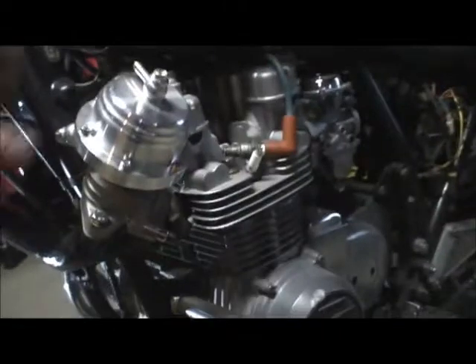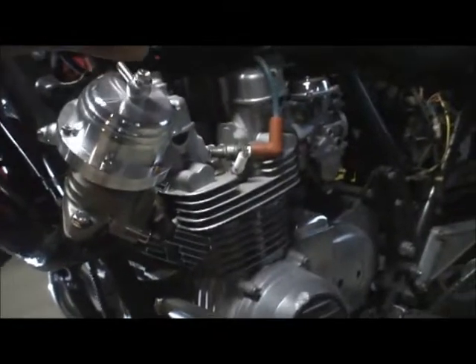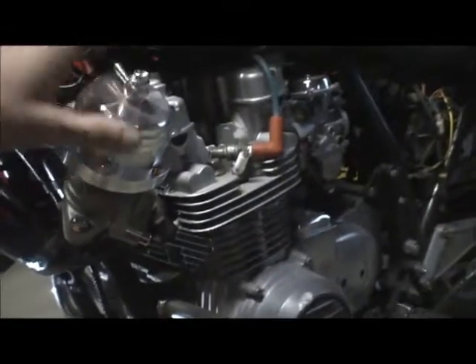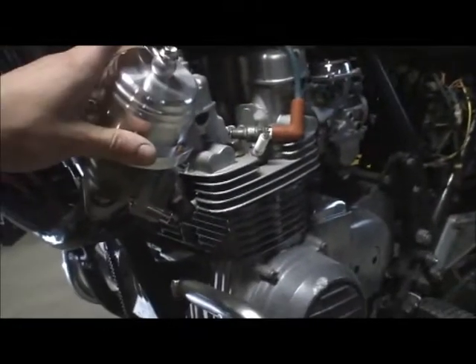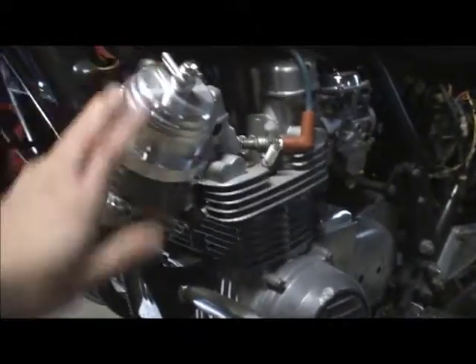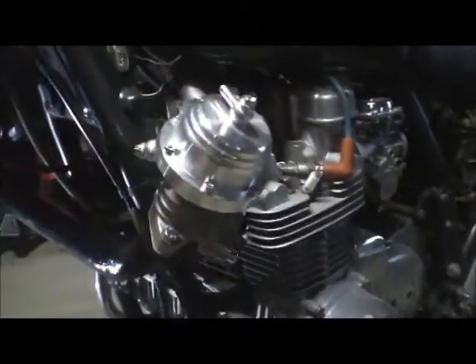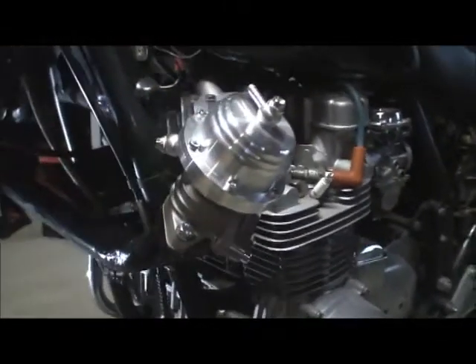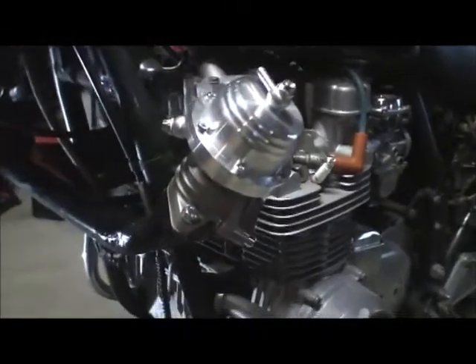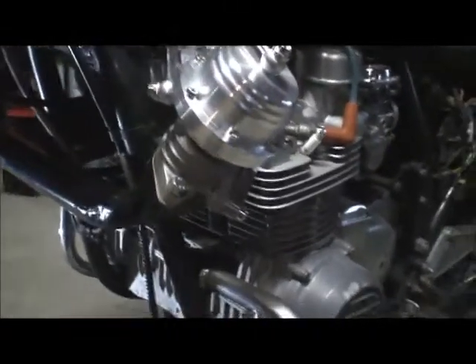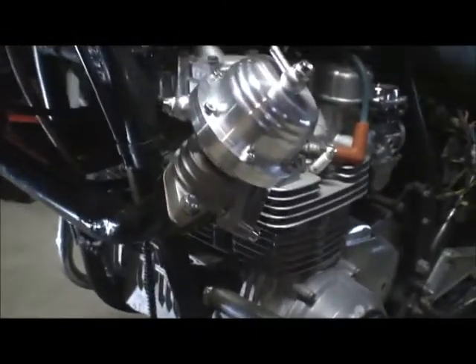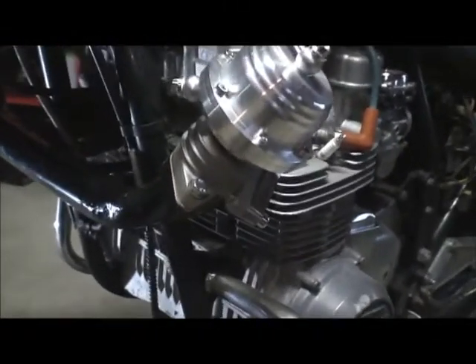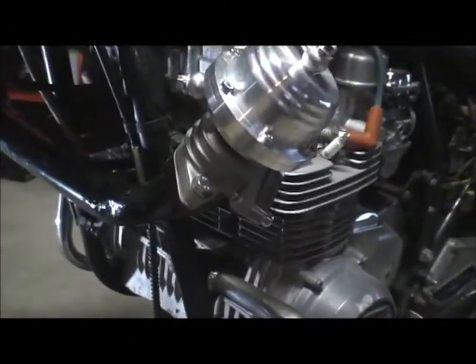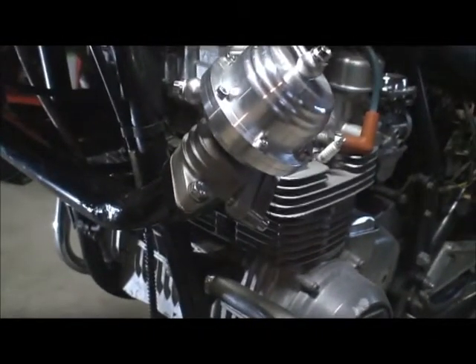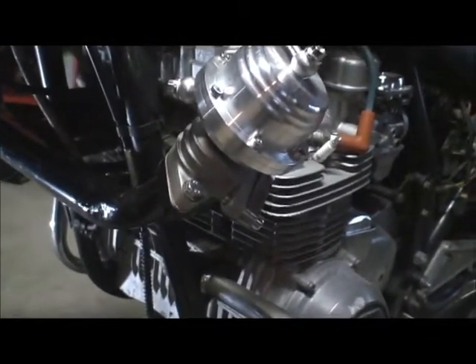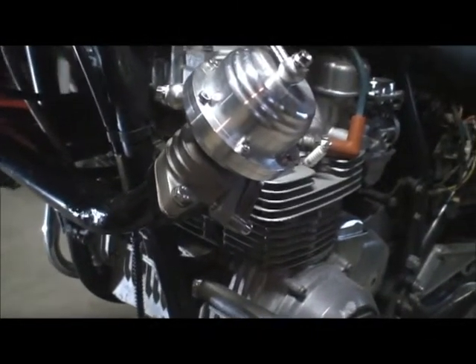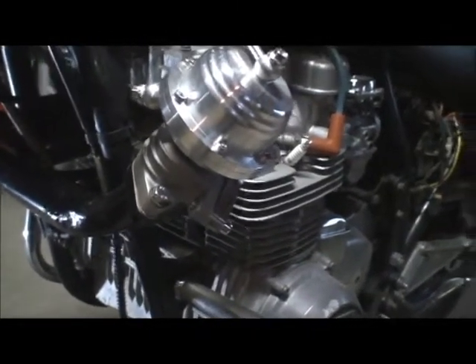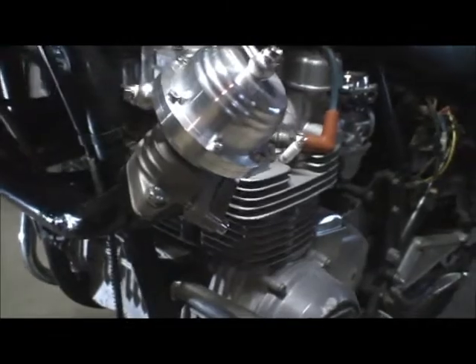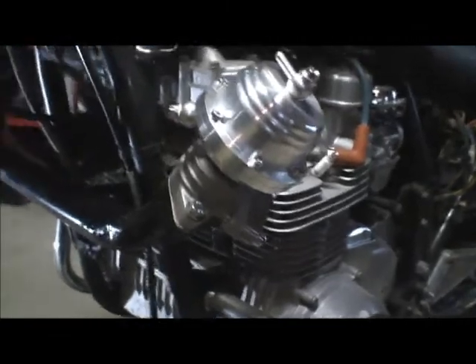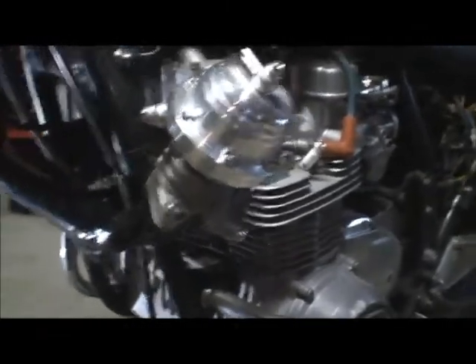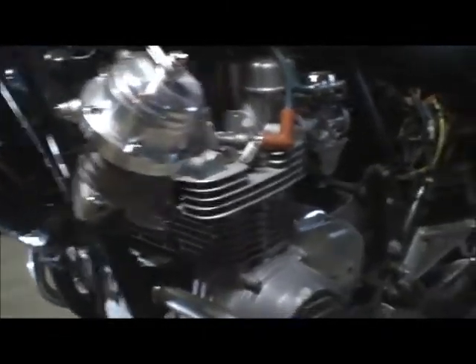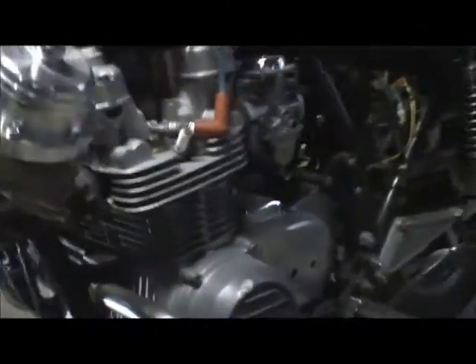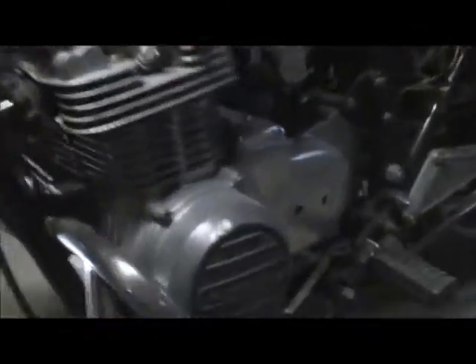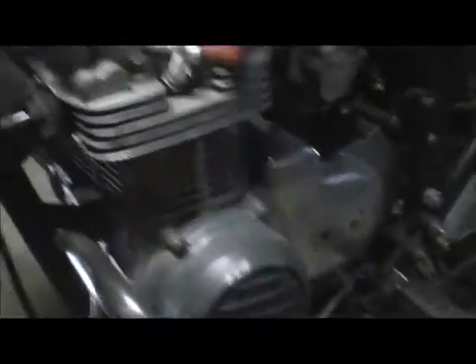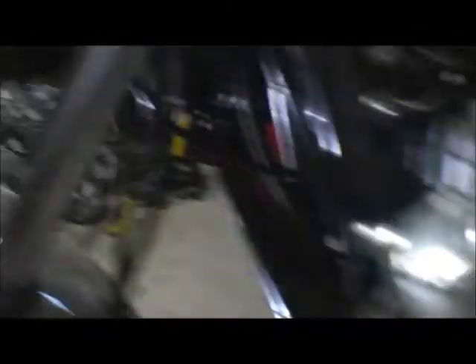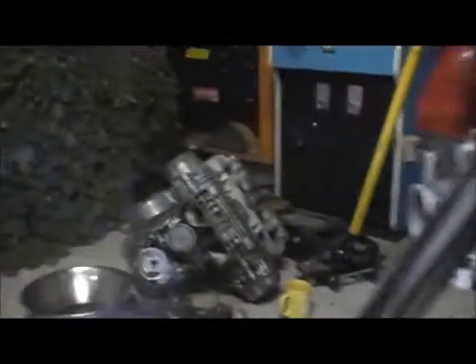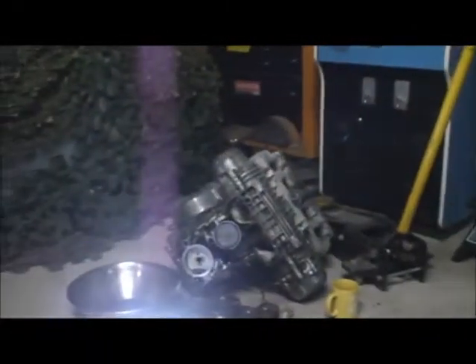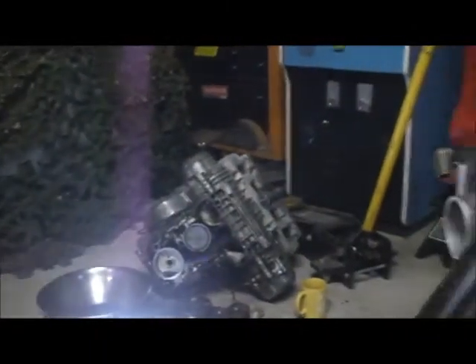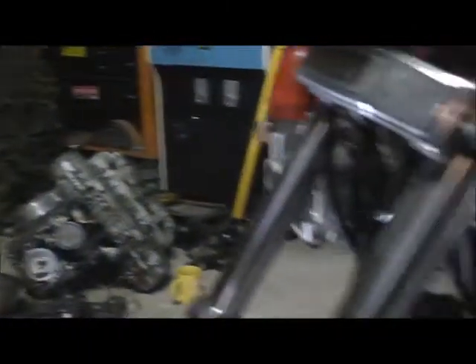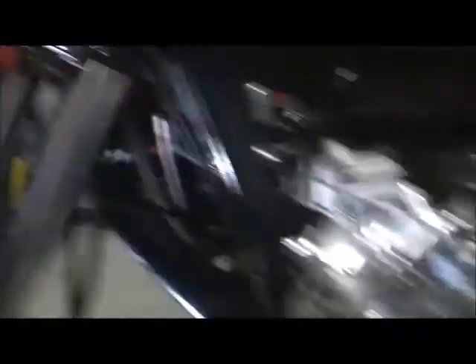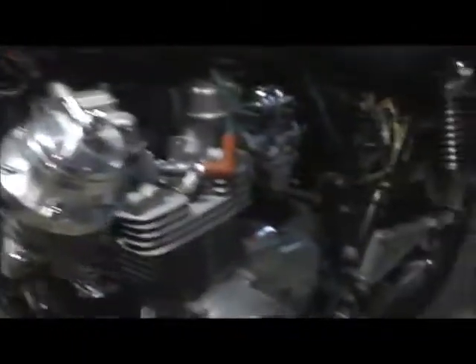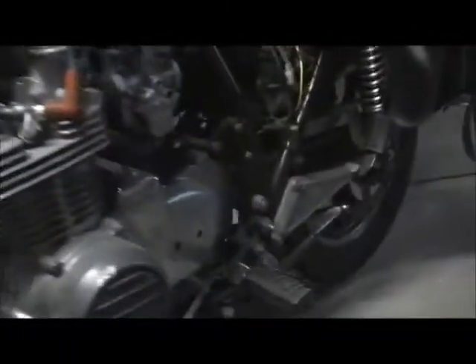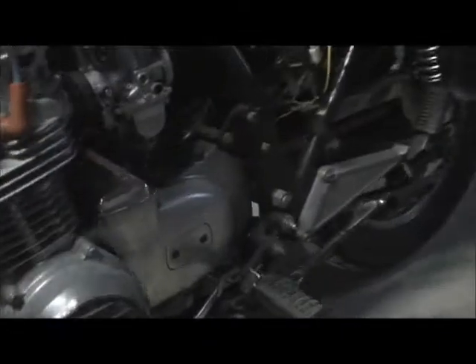This is my Tial 38 millimeter wastegate, six pounds. So I'm not going to be cranking out crazy boost yet, because I want to redo the motor and I have a parts motor over there which I'm going to eventually redo.